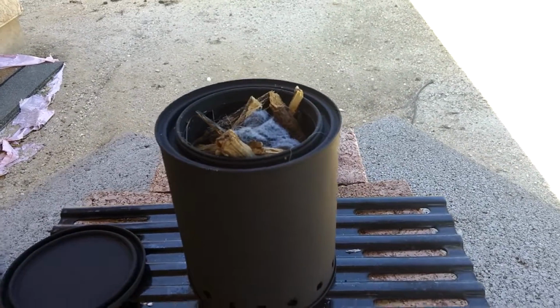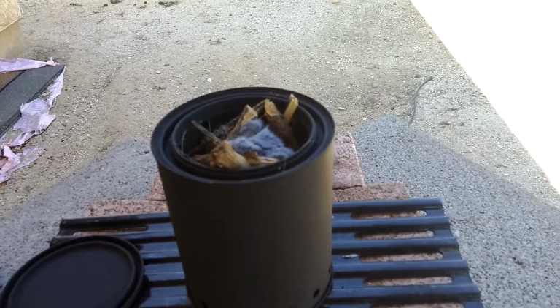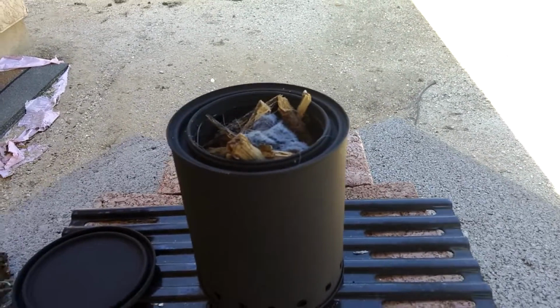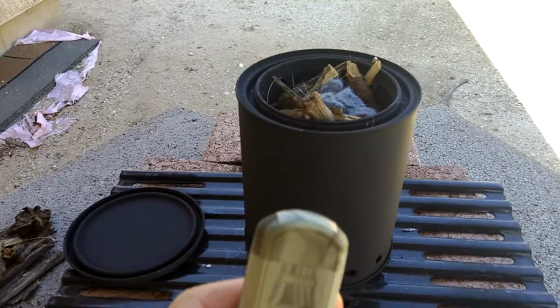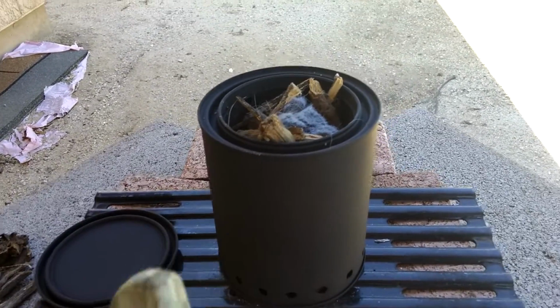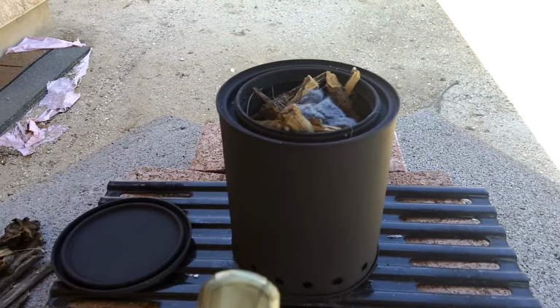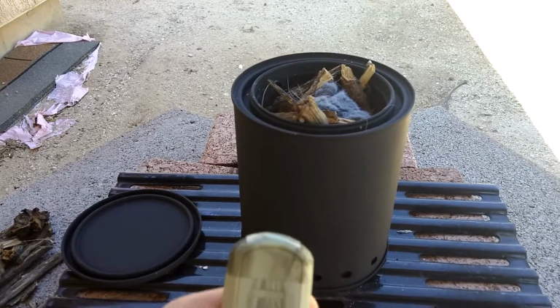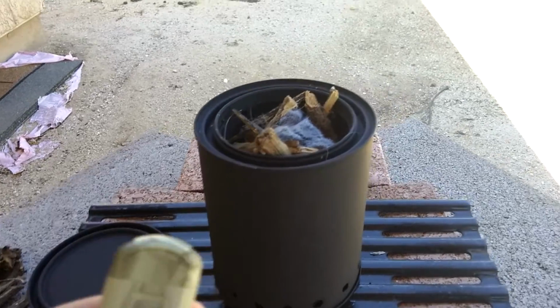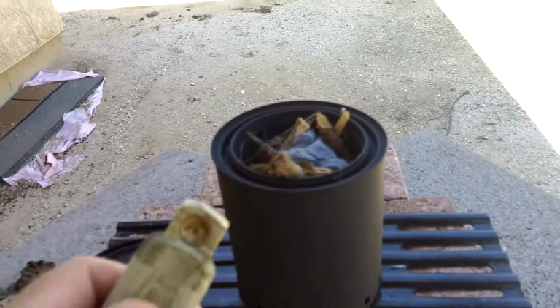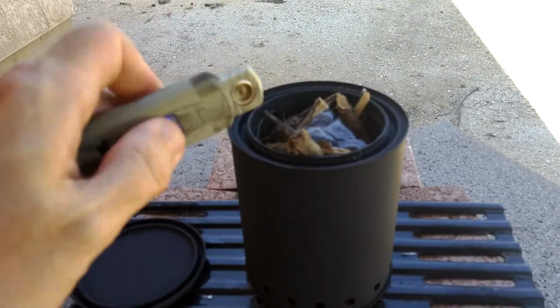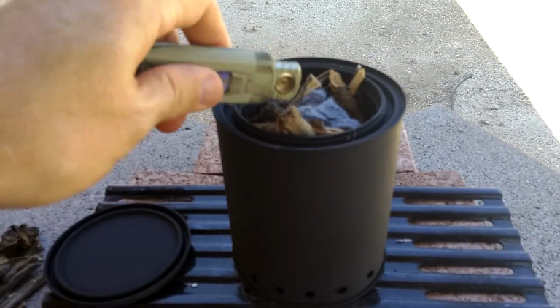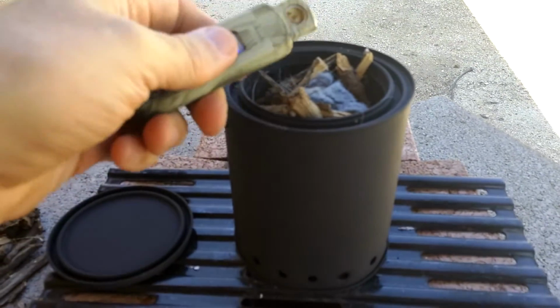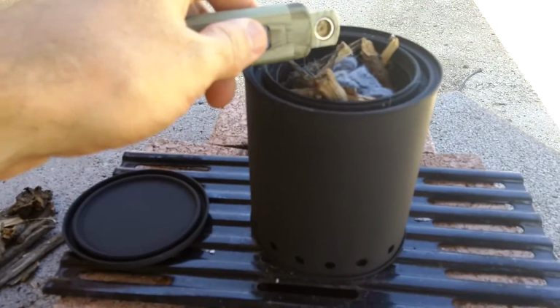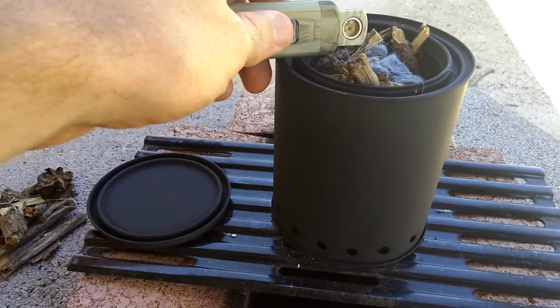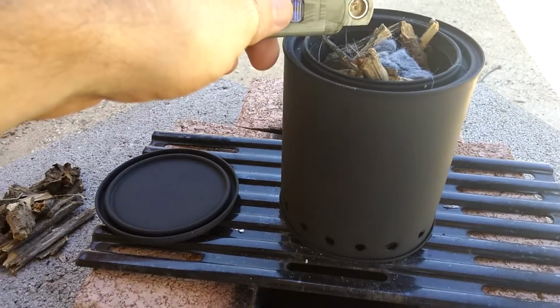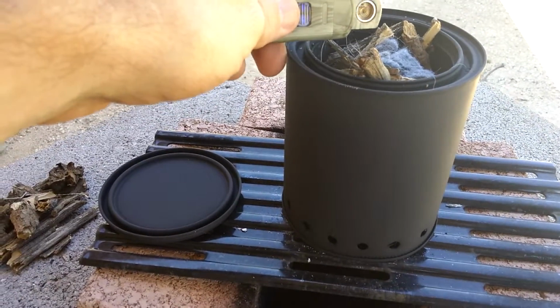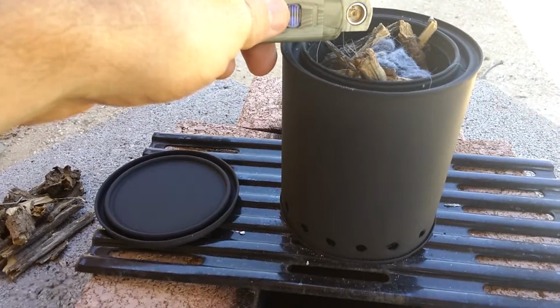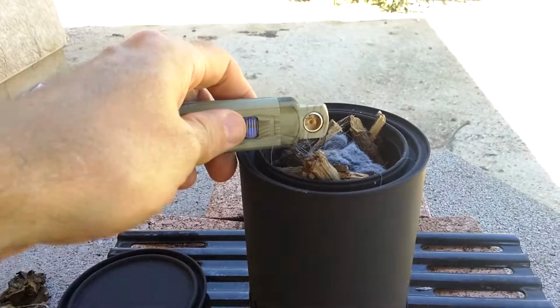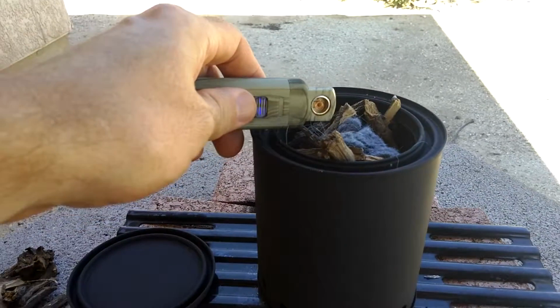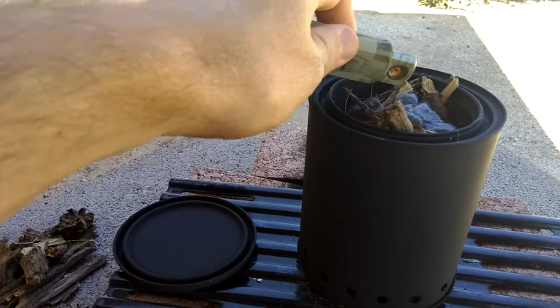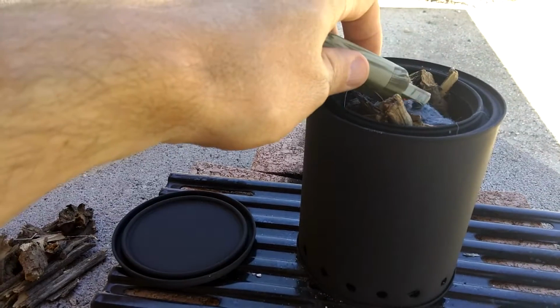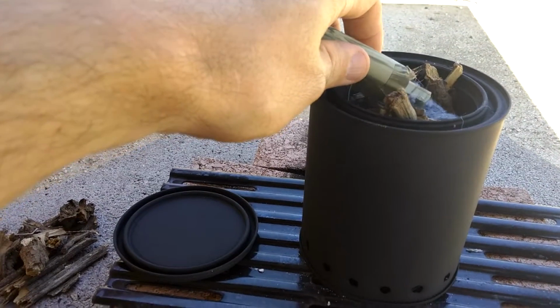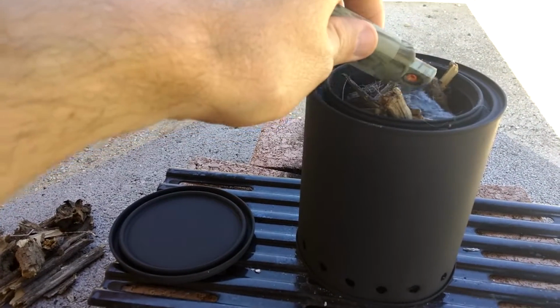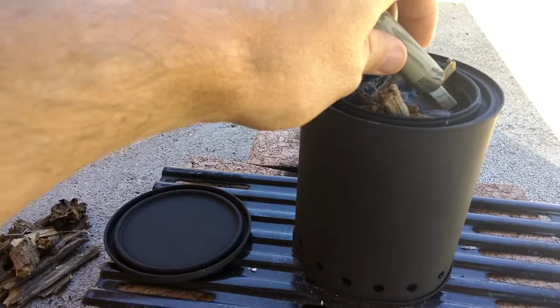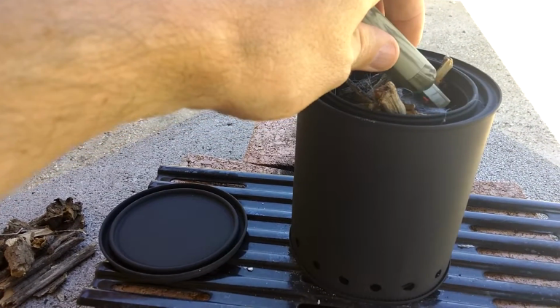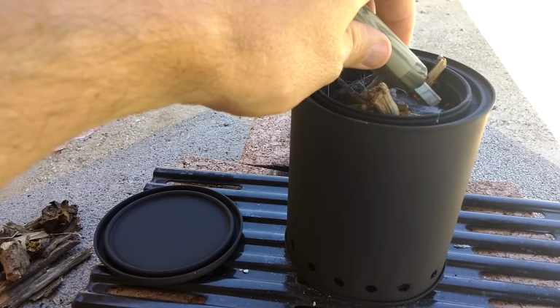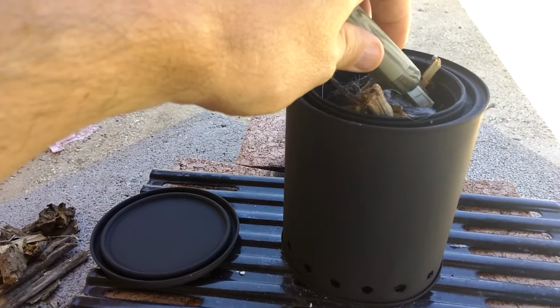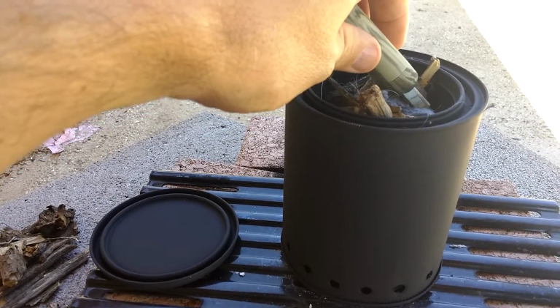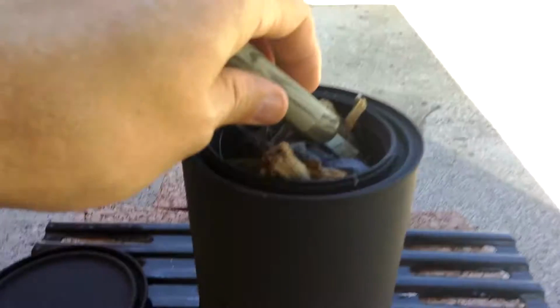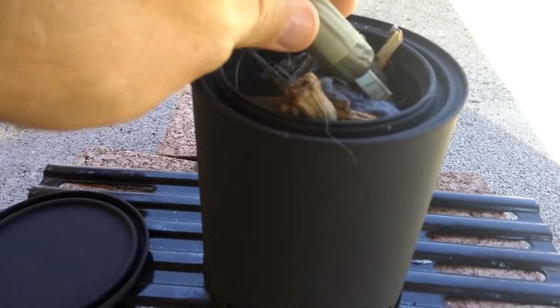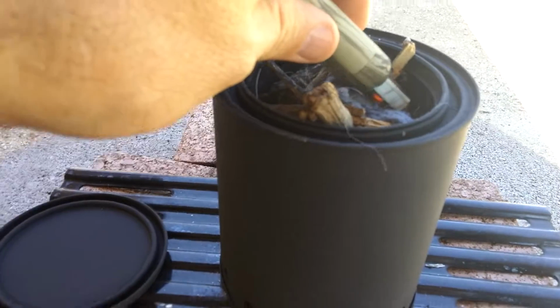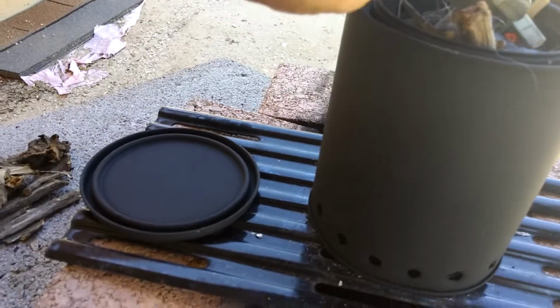It looks like it would be good for lighting up a tinder bundle. I just didn't make one today. So let's try and light her up. It's getting red. Let's see if it can catch anything on fire here. I've got a little bit of smoke.